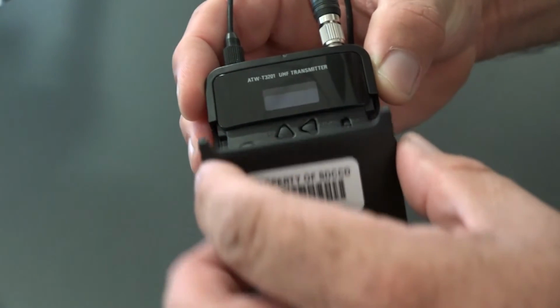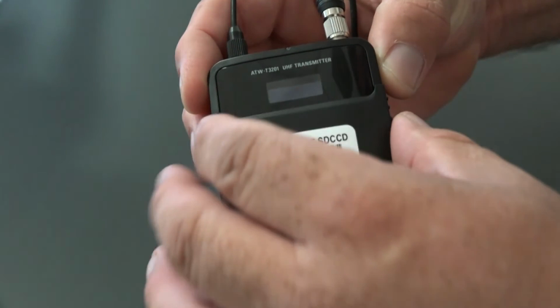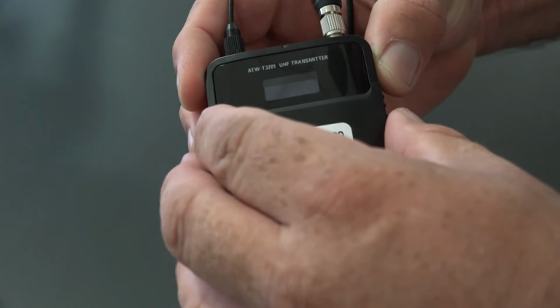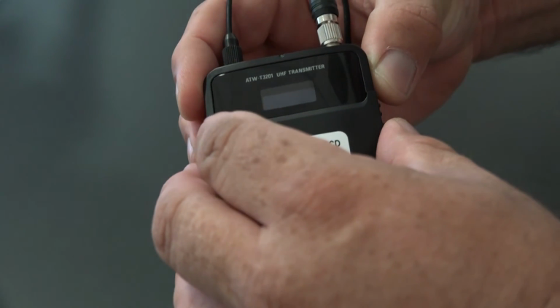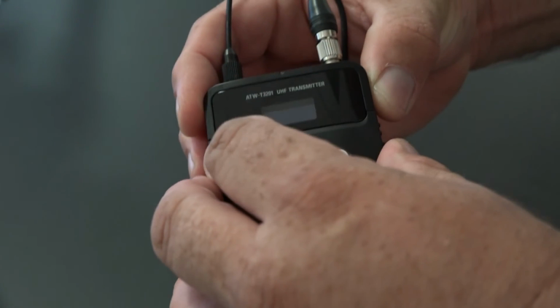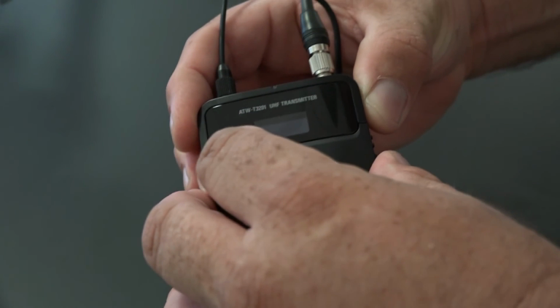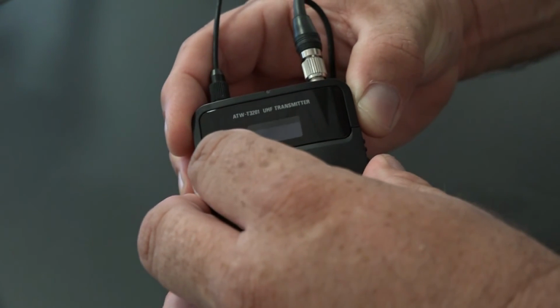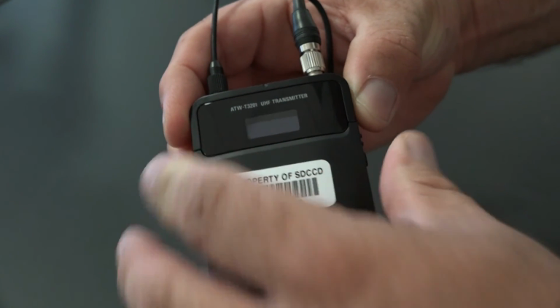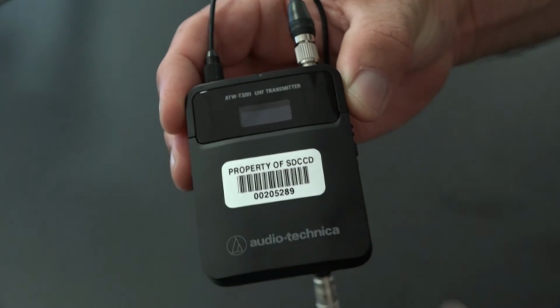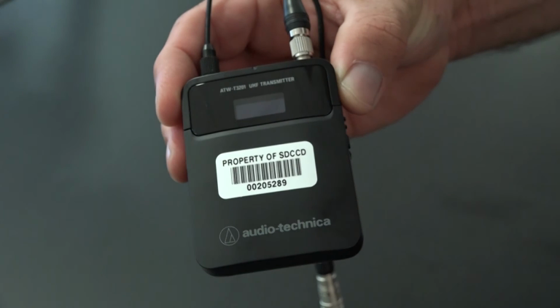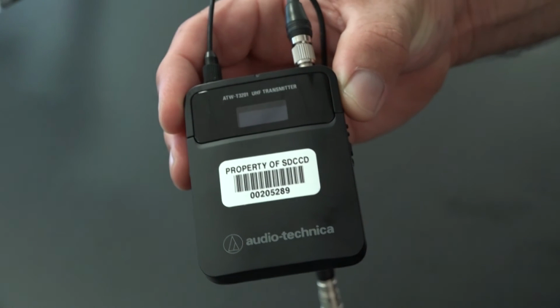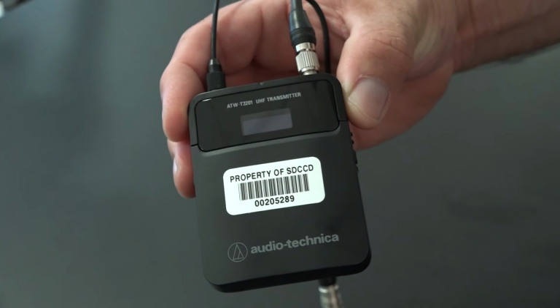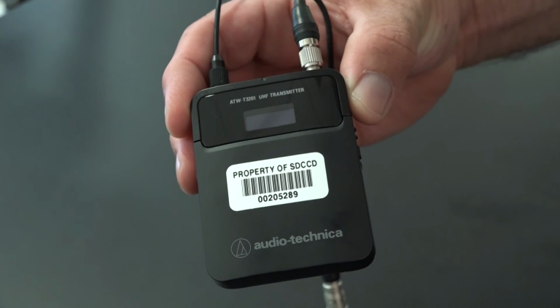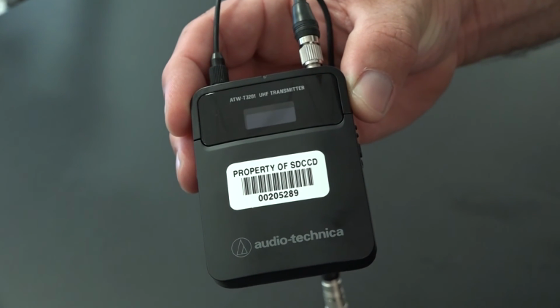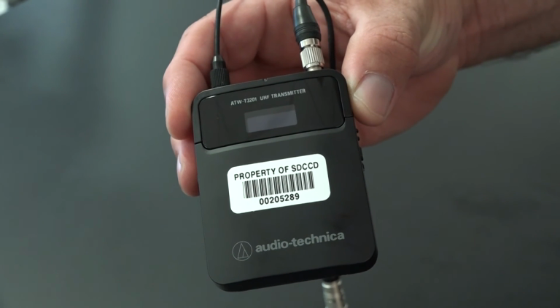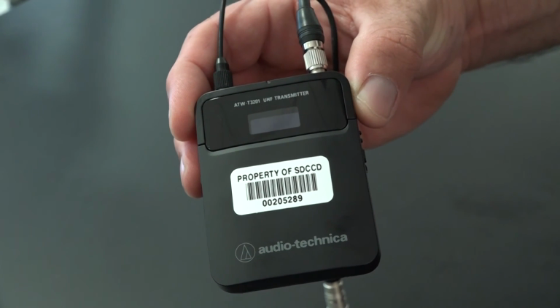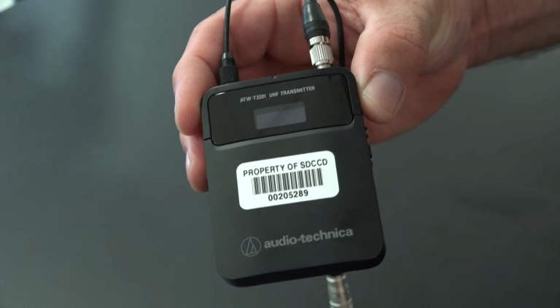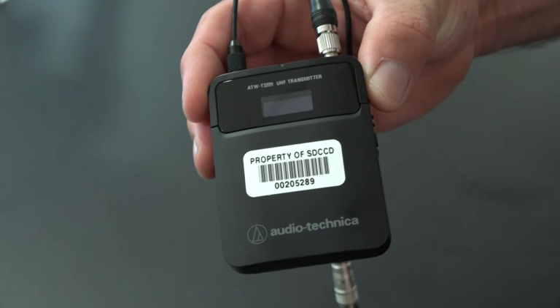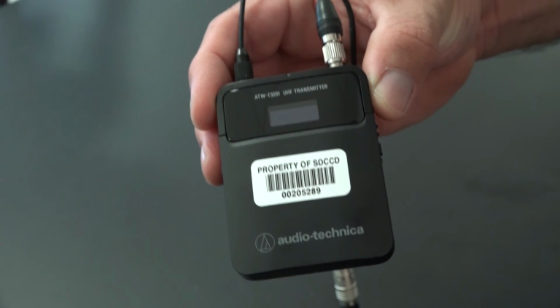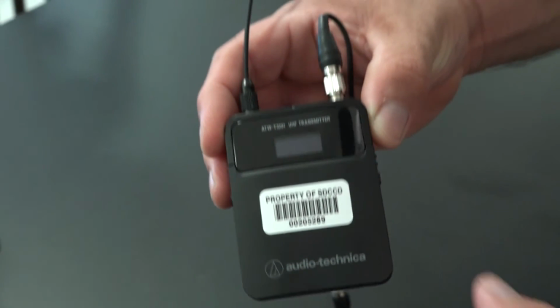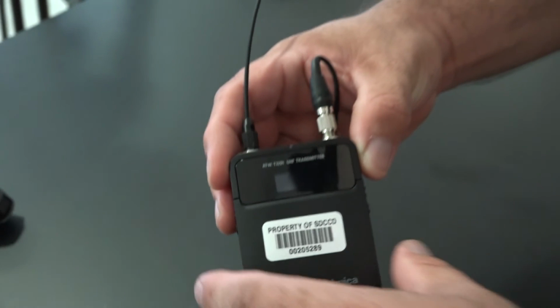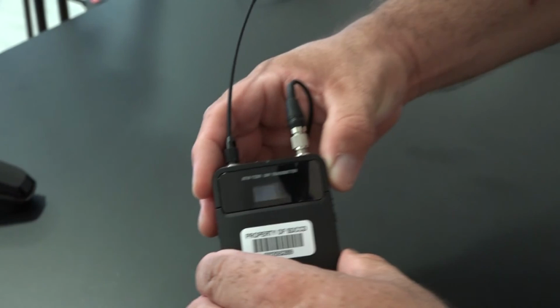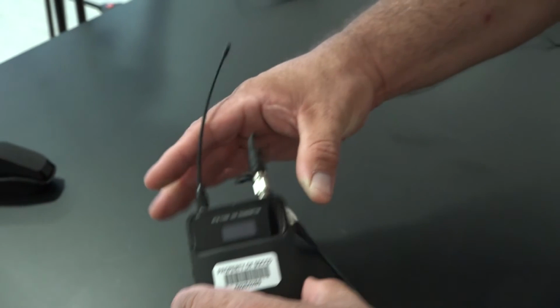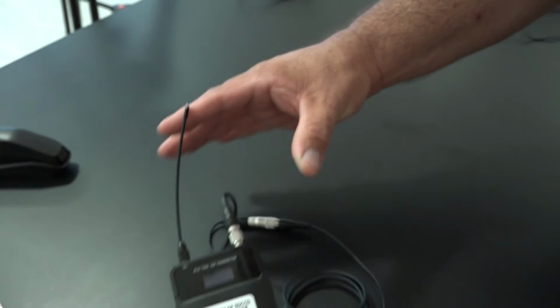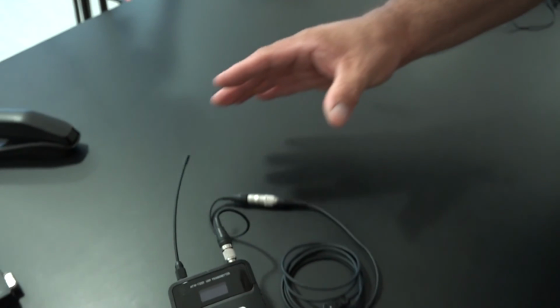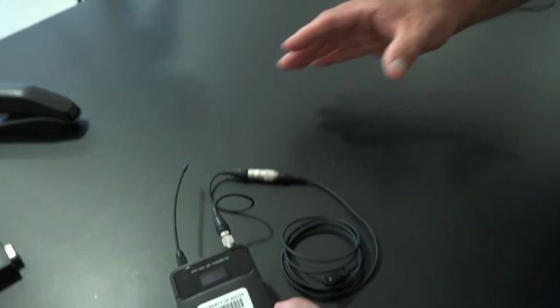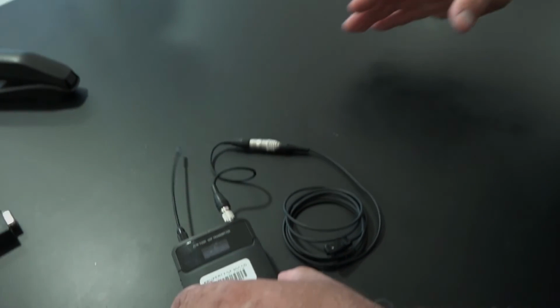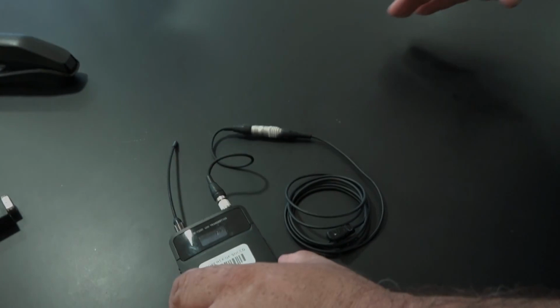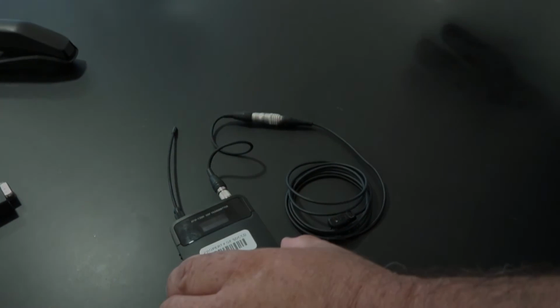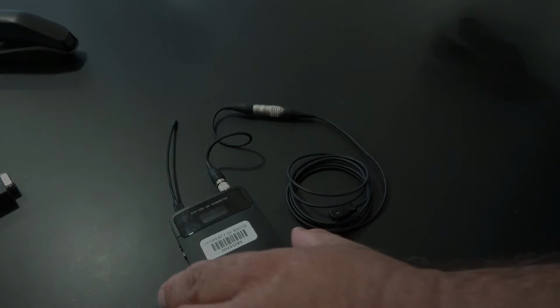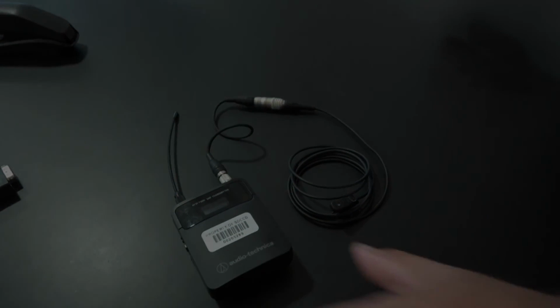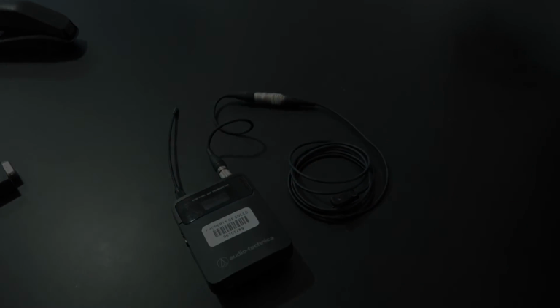When you are finished using the microphone, be sure to place it into the pull-out drawer at the base of the AV rack. Please note that there is no need to power down the receiving unit for the Audio-Technica System 3000.